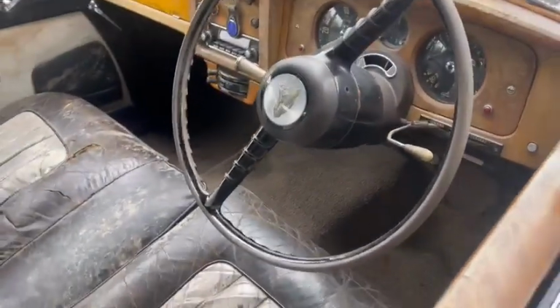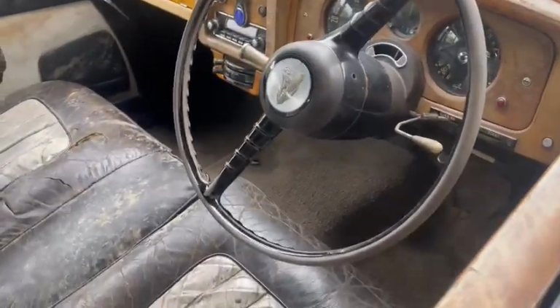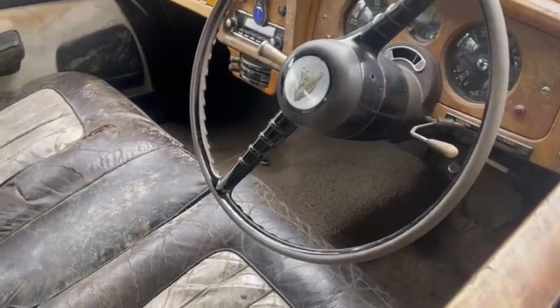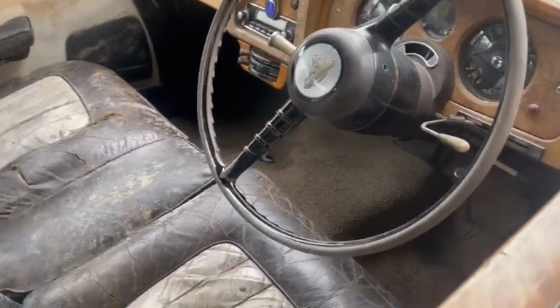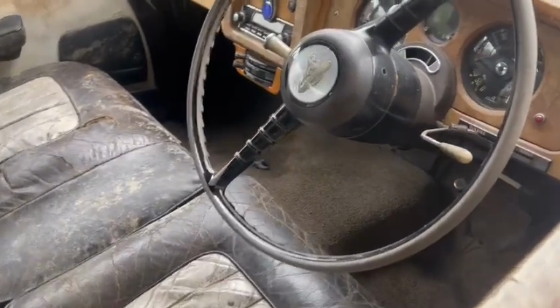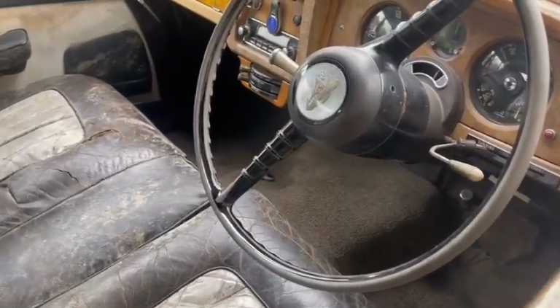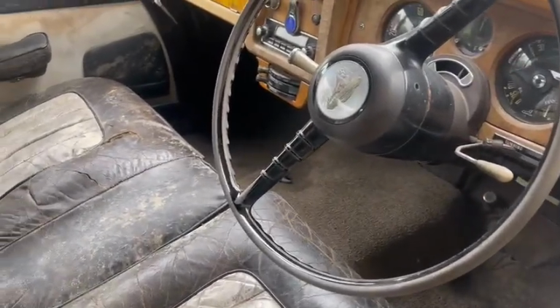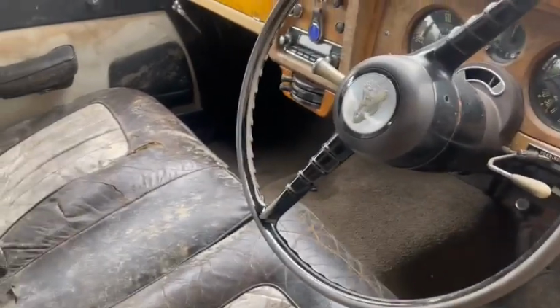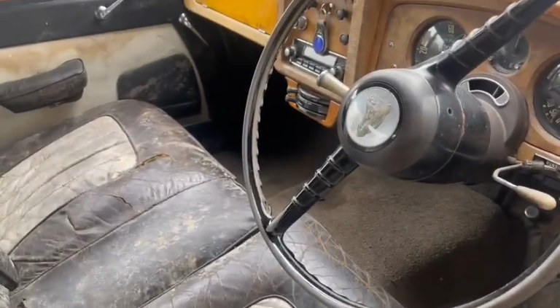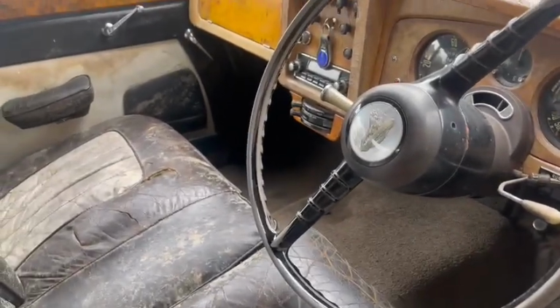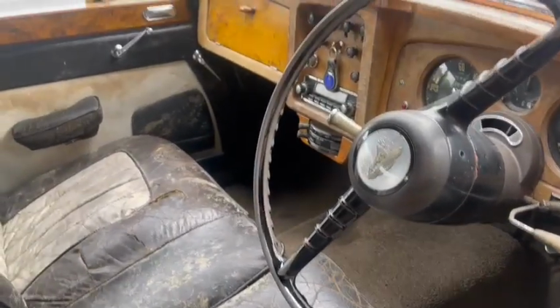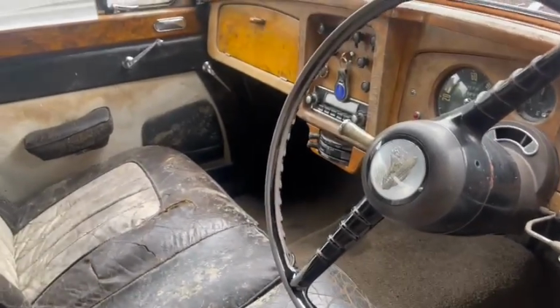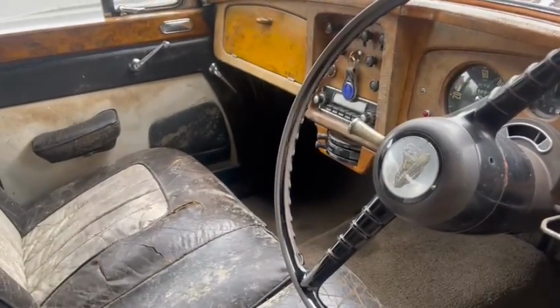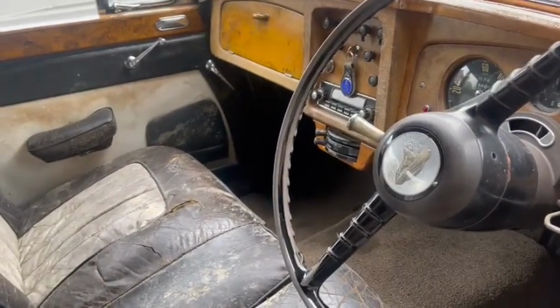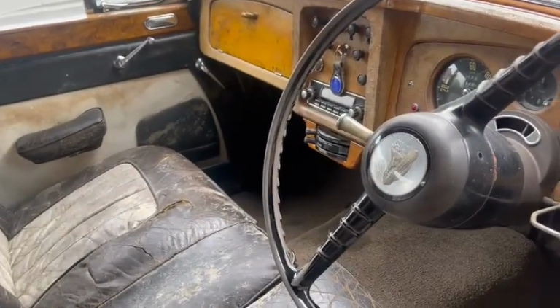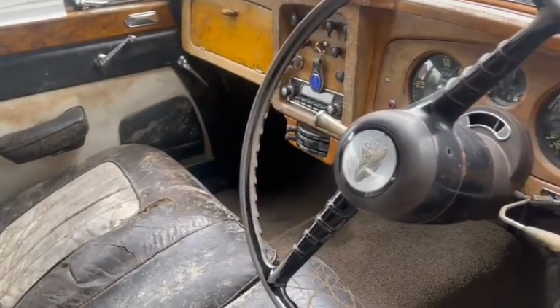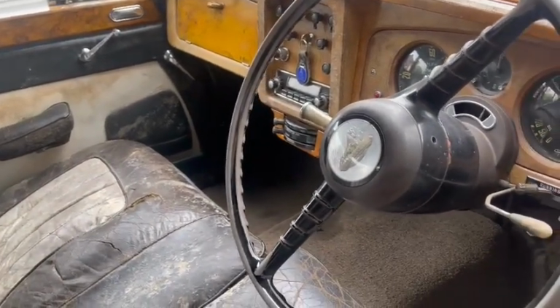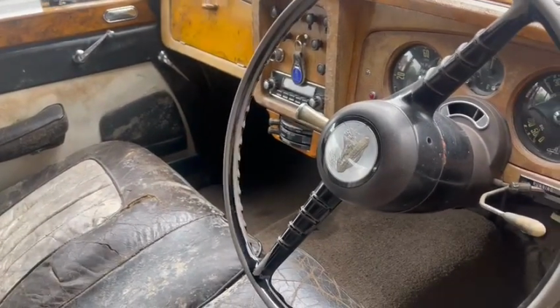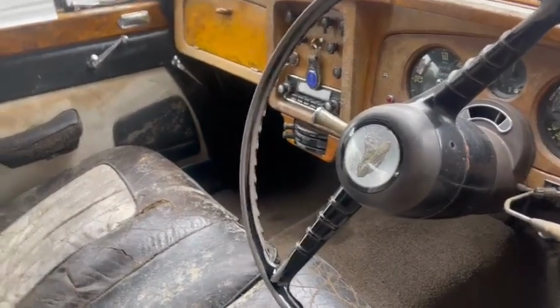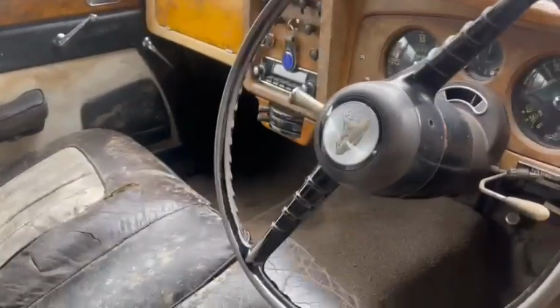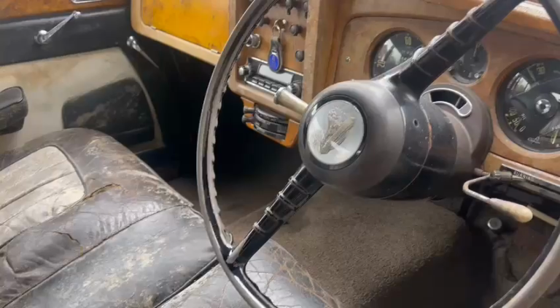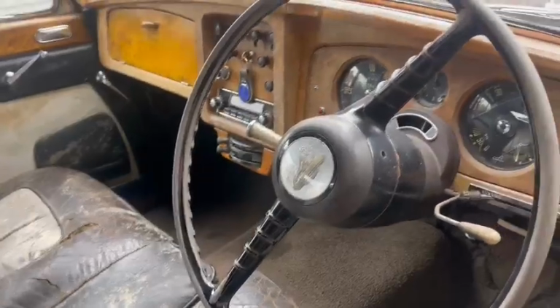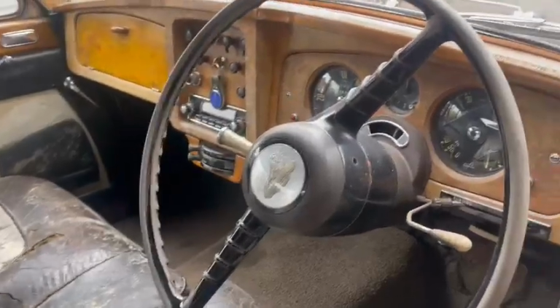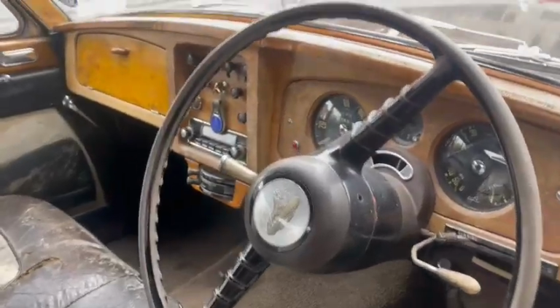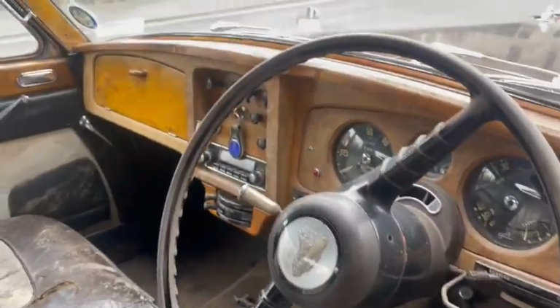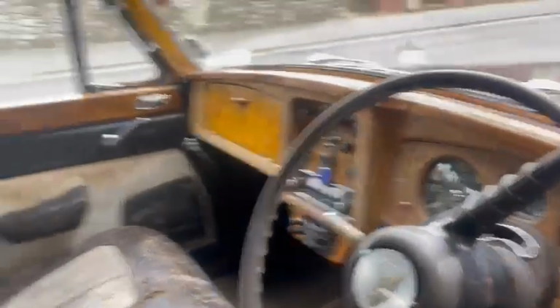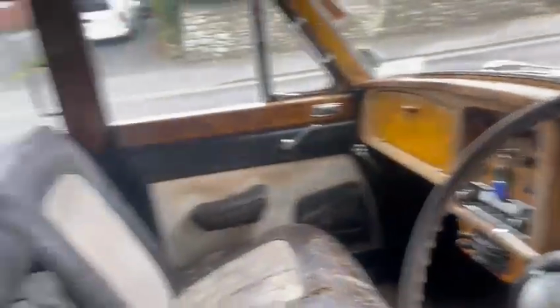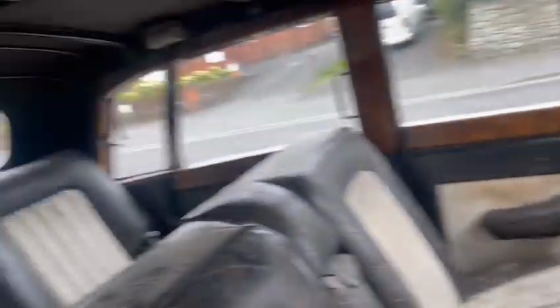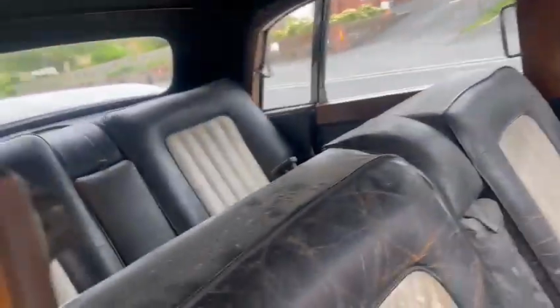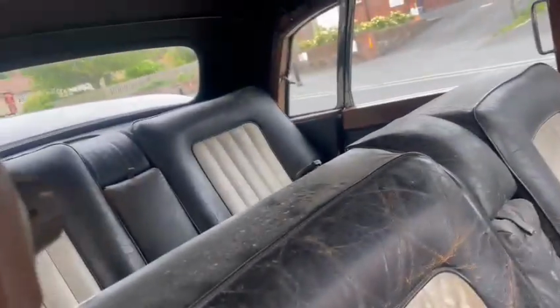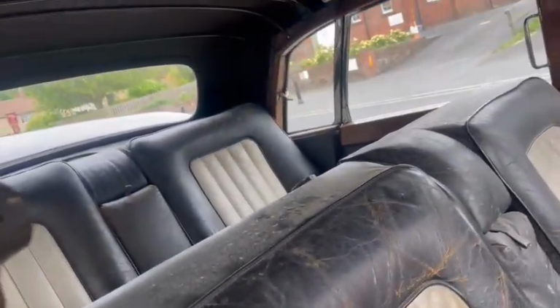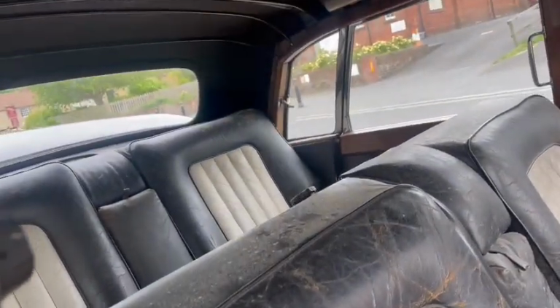We can't get the bonnet open. The bonnet pull was really brittle and has just snapped off. So I haven't had it running or anything like that yet — that's up to you guys to do.